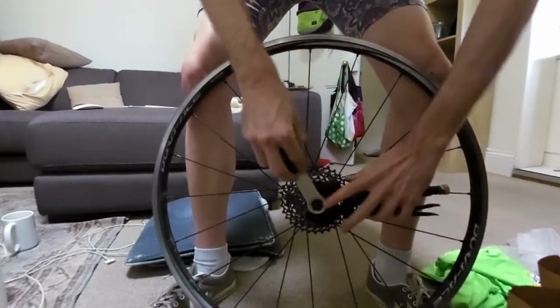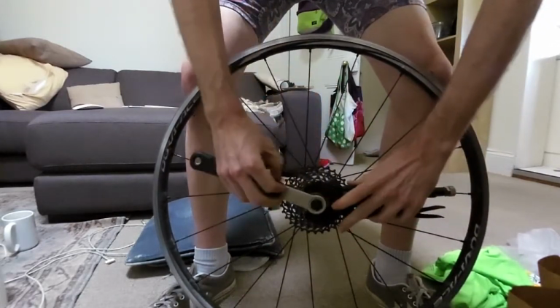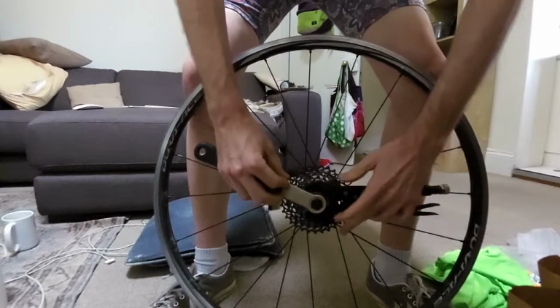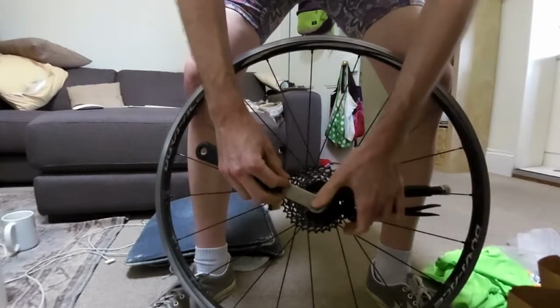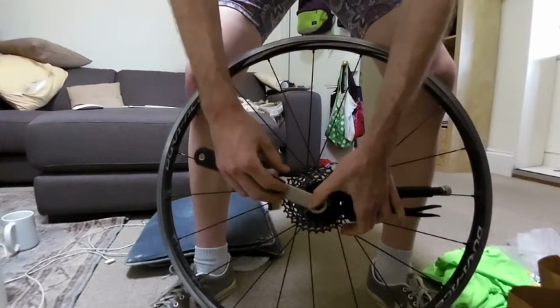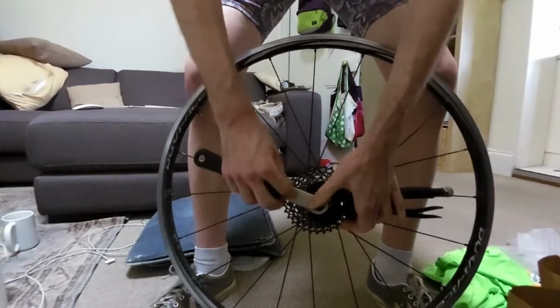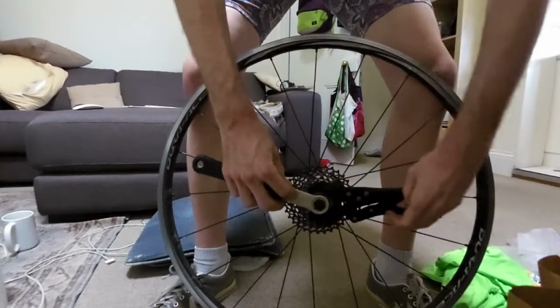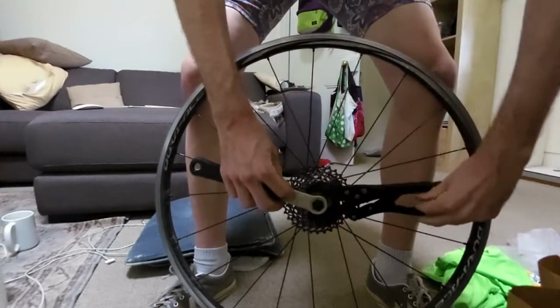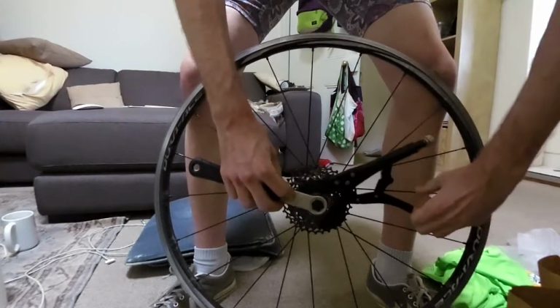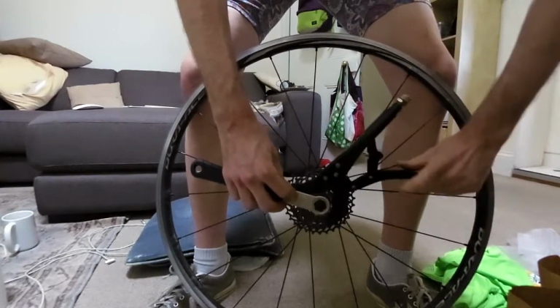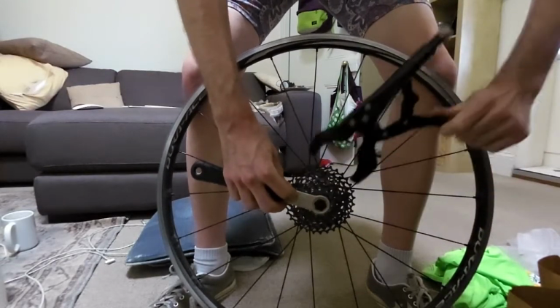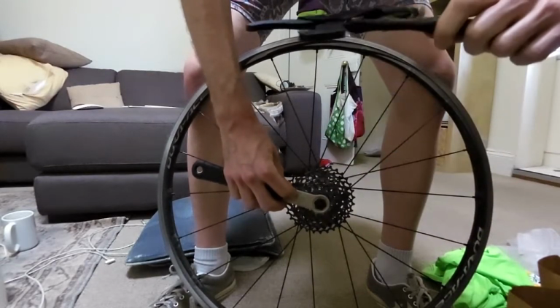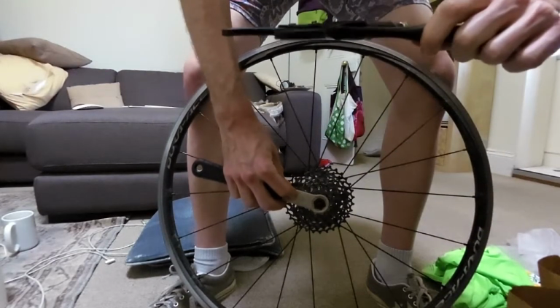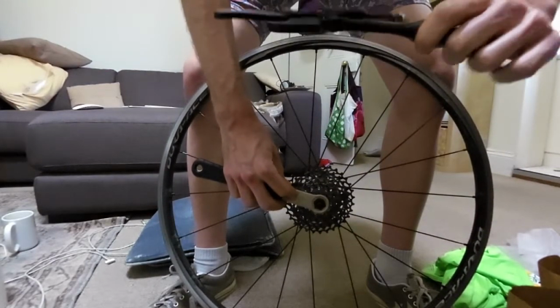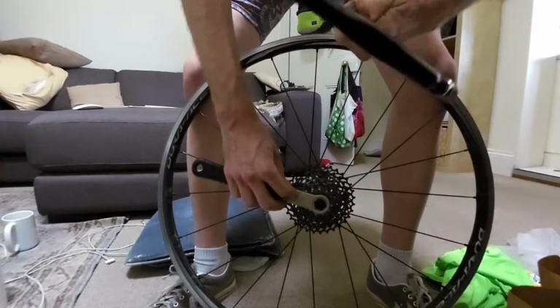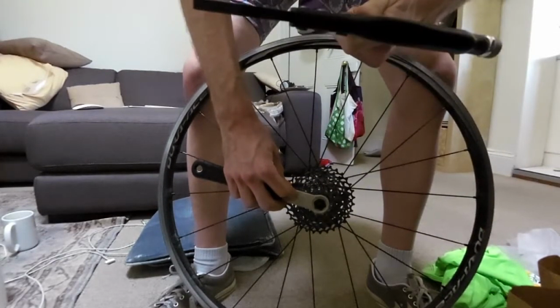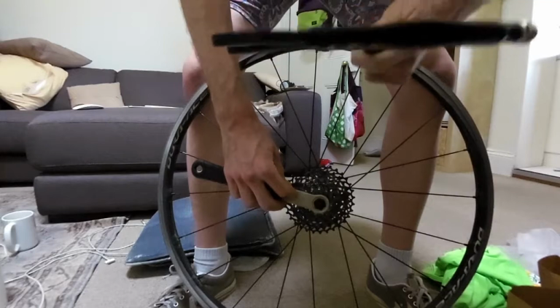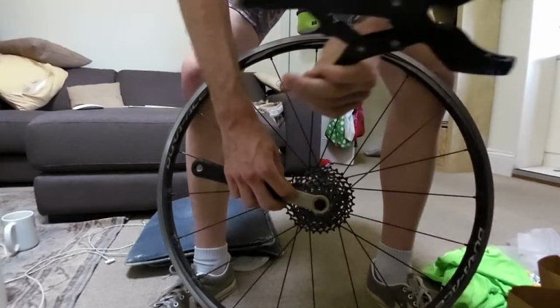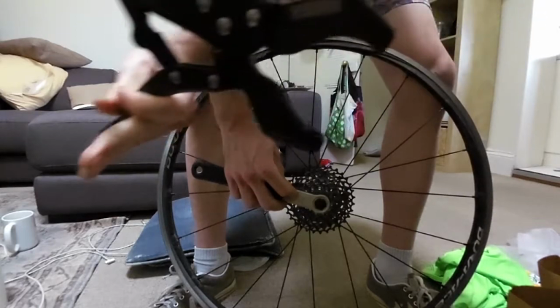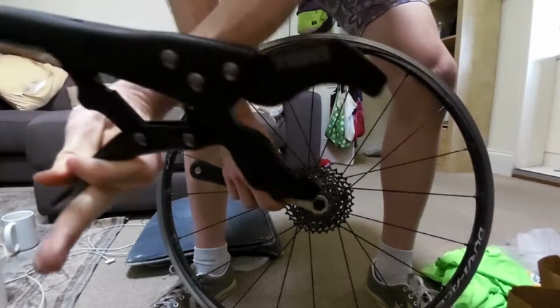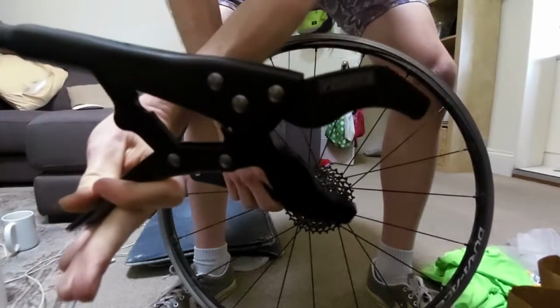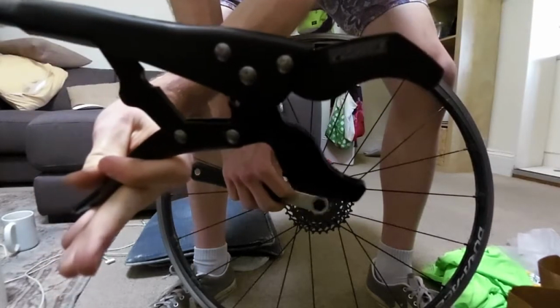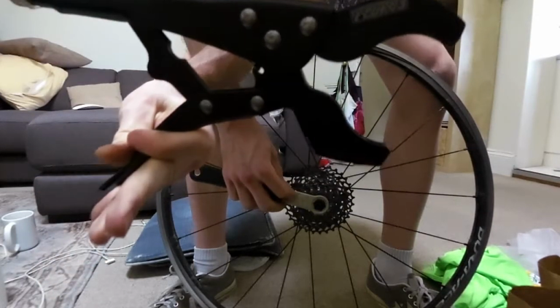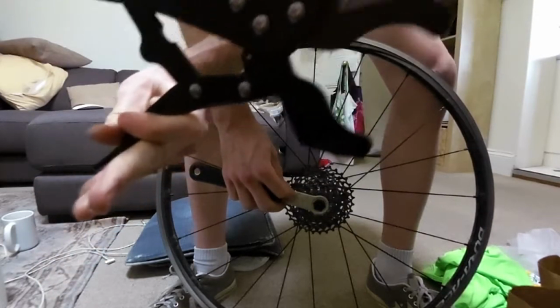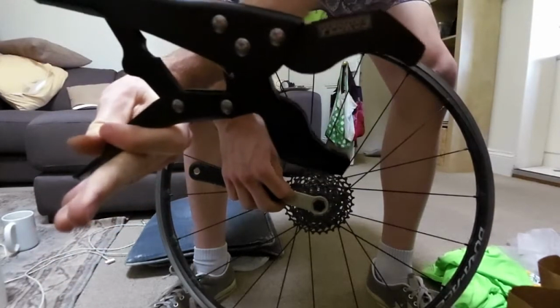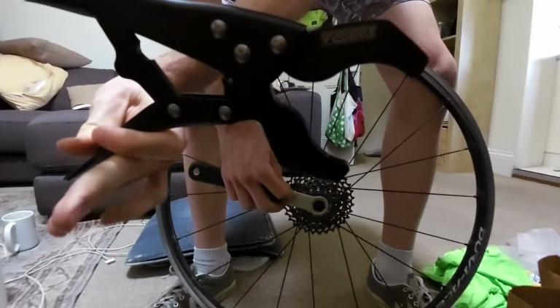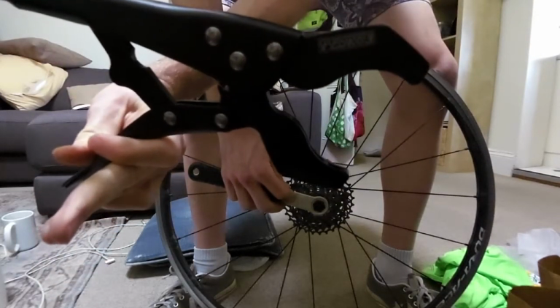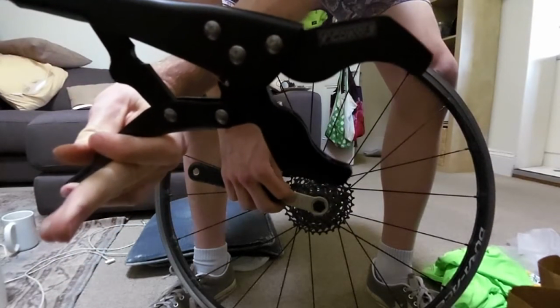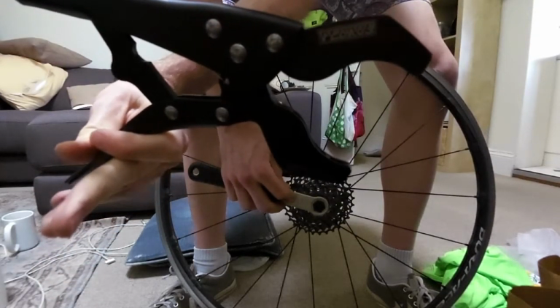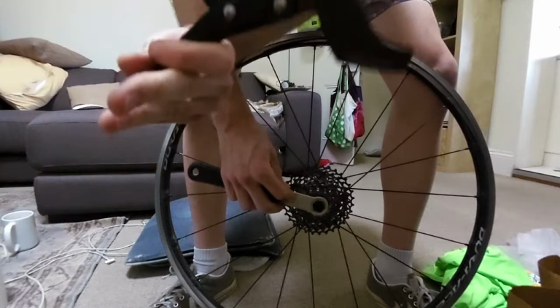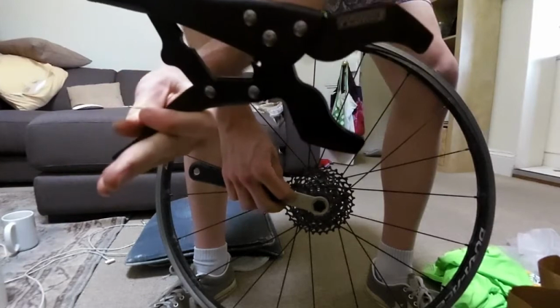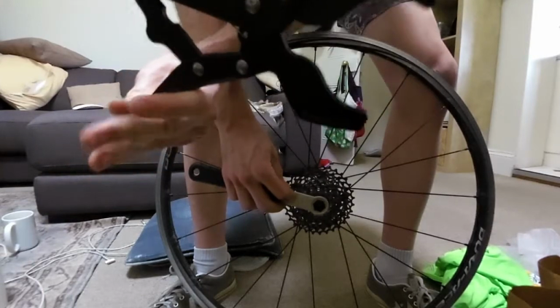Pedro's Vise chain whip tool — not cheap, 70 to 80 bucks, but absolutely brilliant. If you have to swap a lot of cassettes, I highly recommend it.